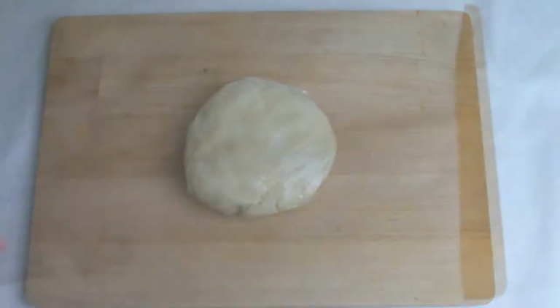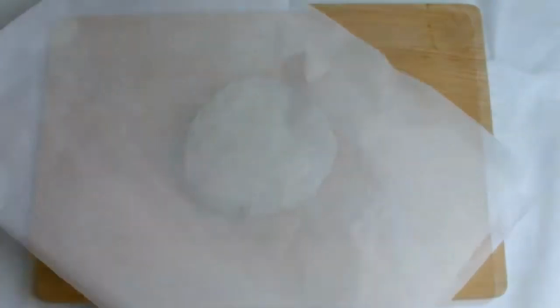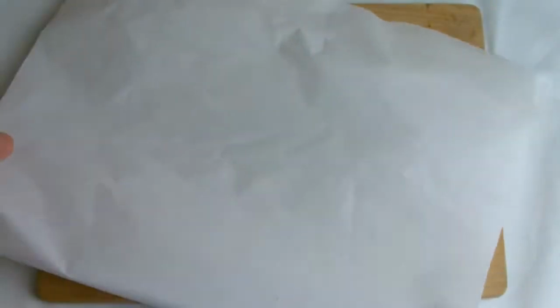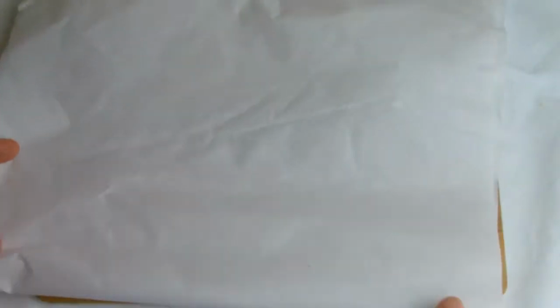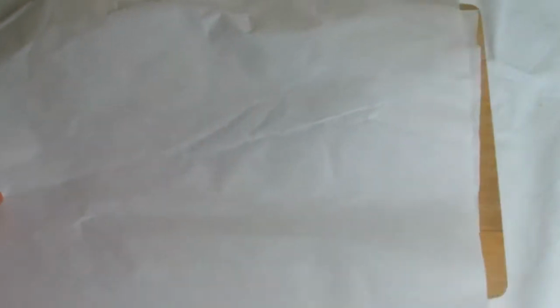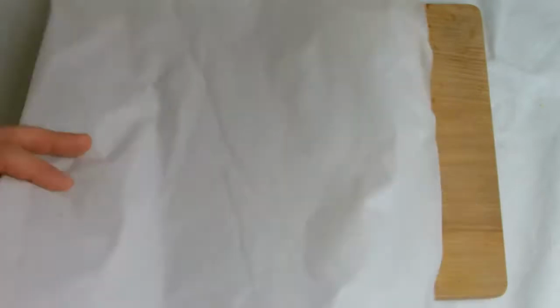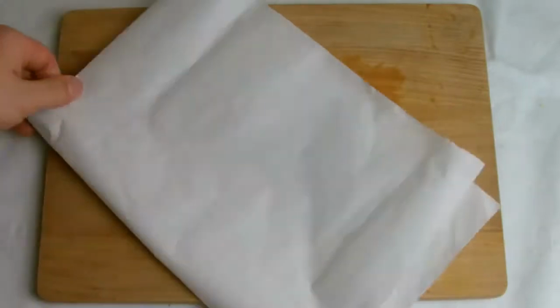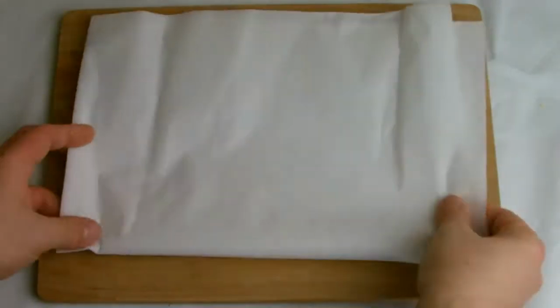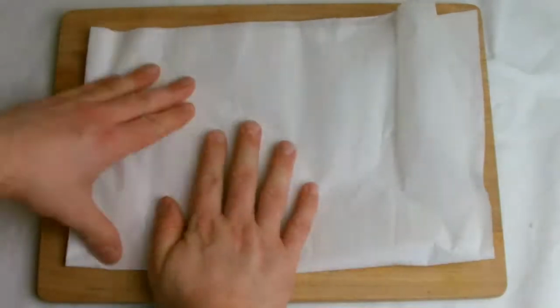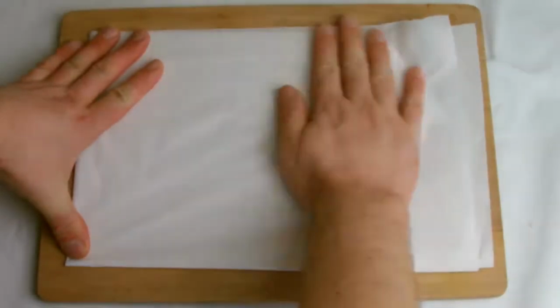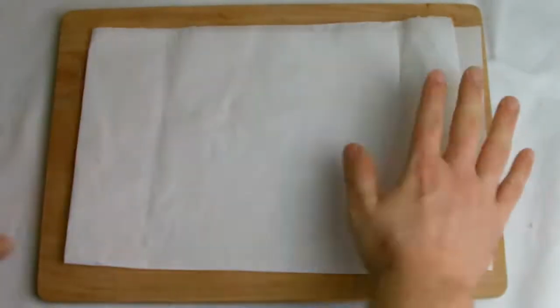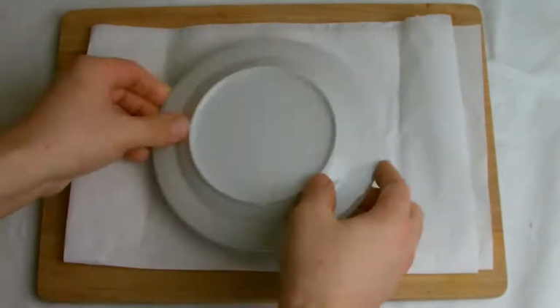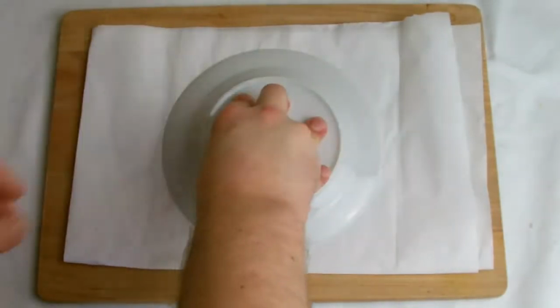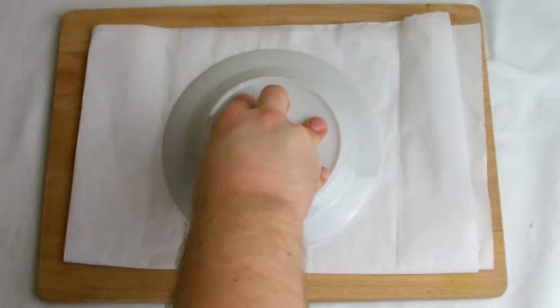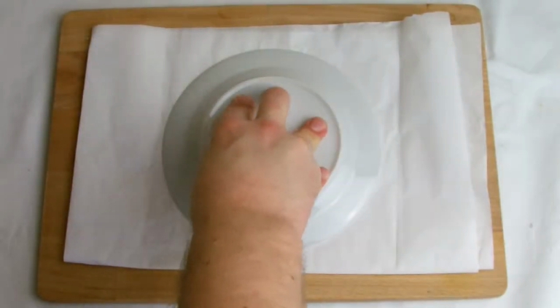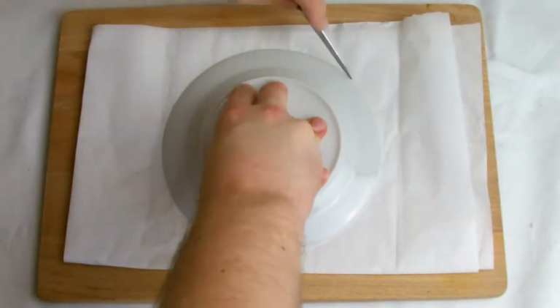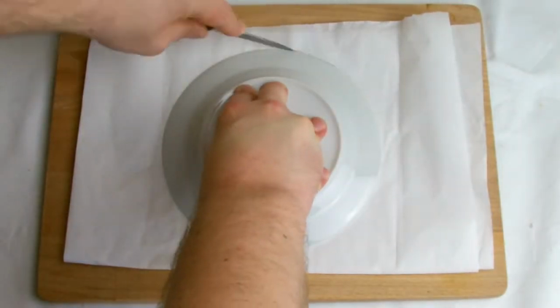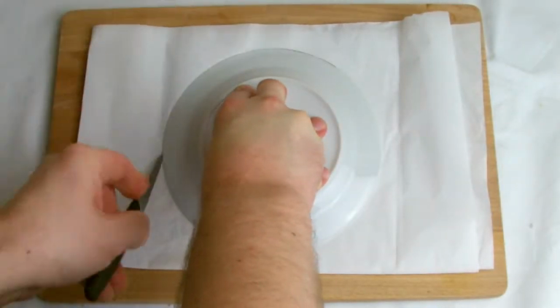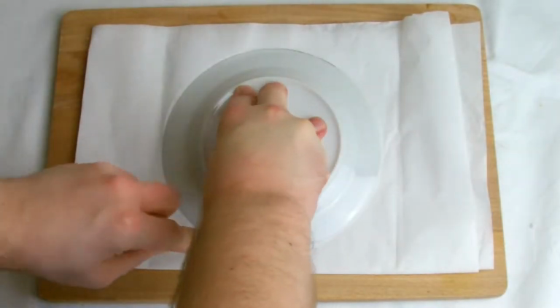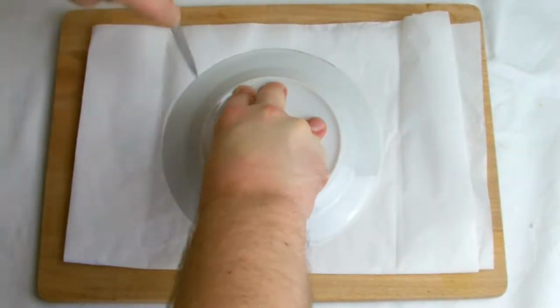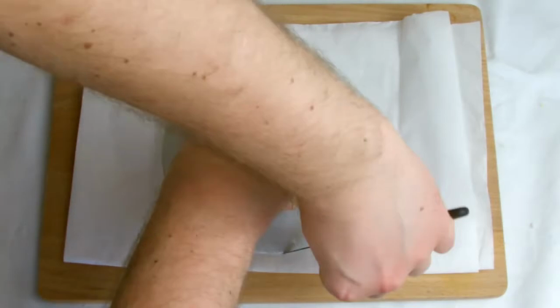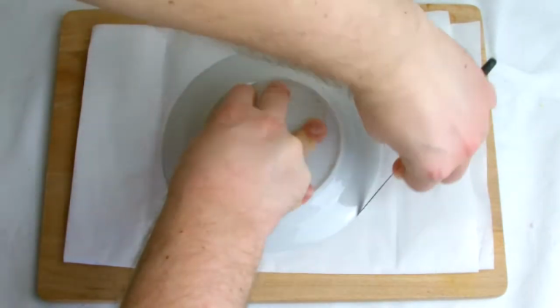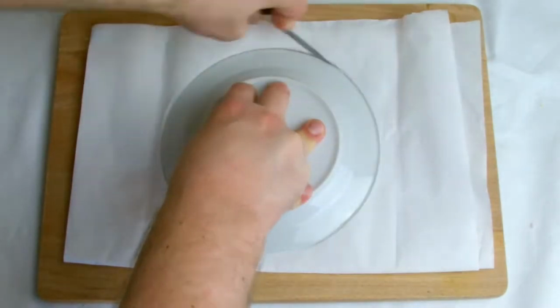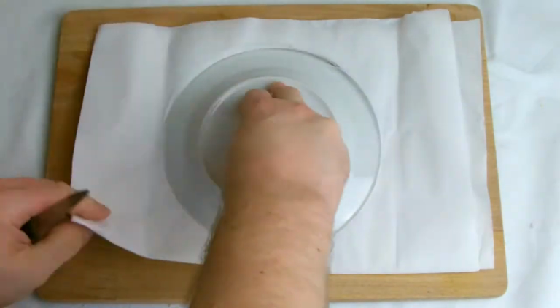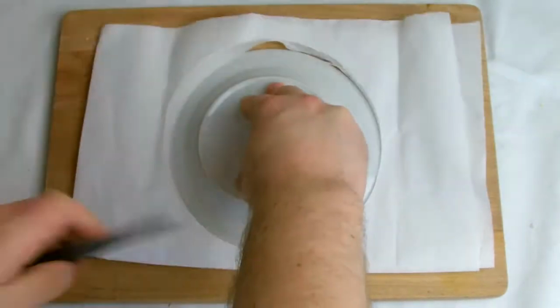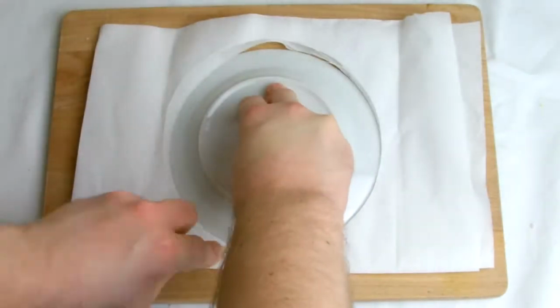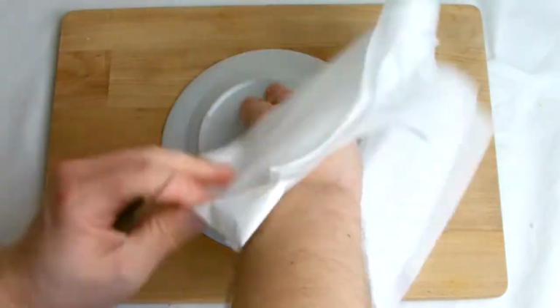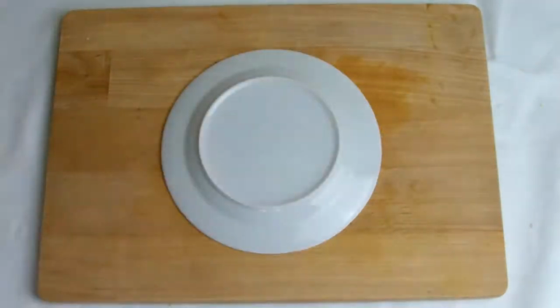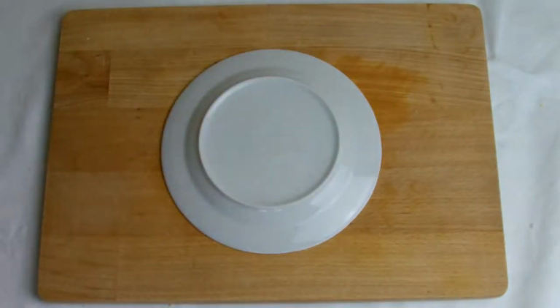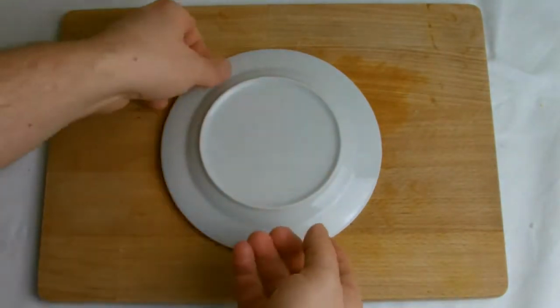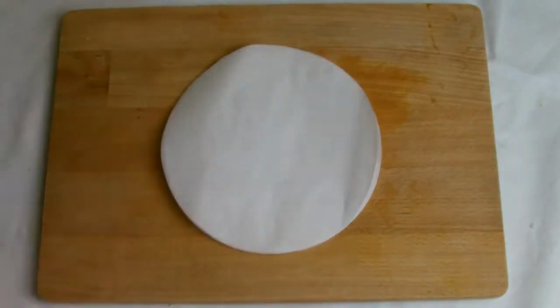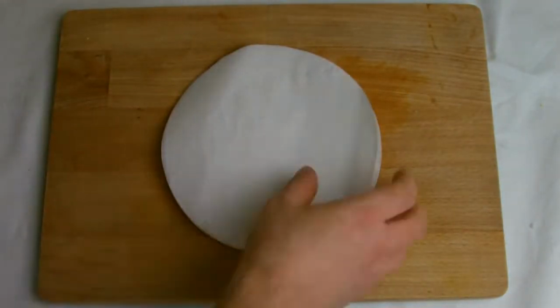When blind baking you will need to line the tart shells with greaseproof paper. Do this by folding some greaseproof paper and then using something slightly larger than the shells, such as a plate, to cut out the circles.